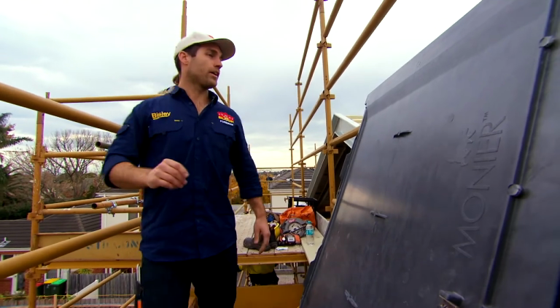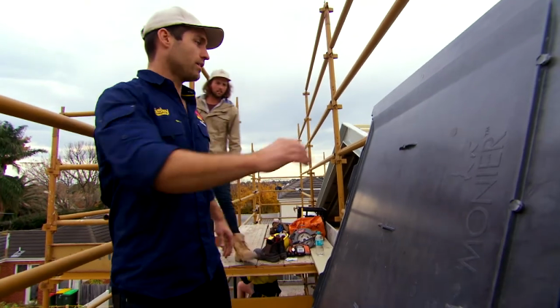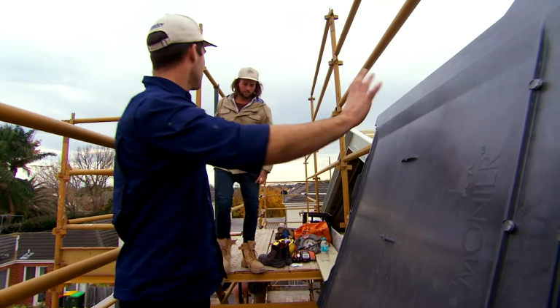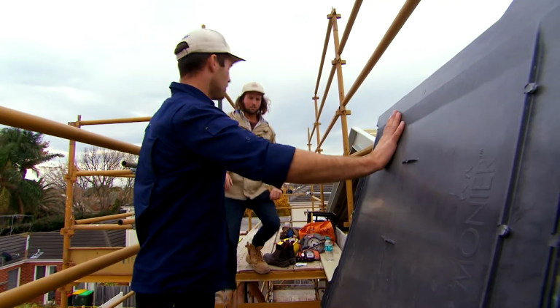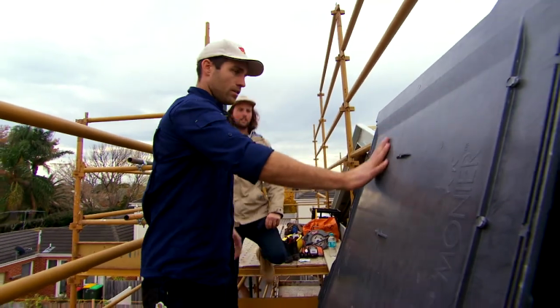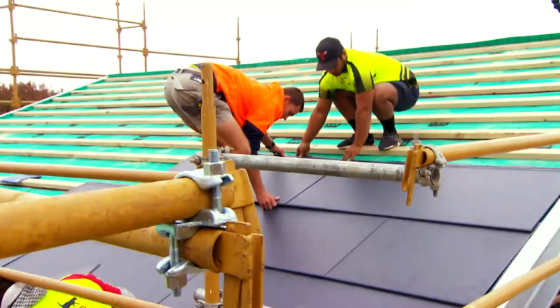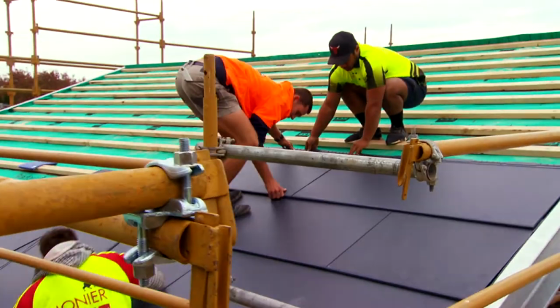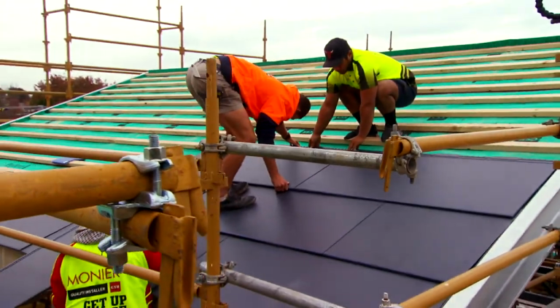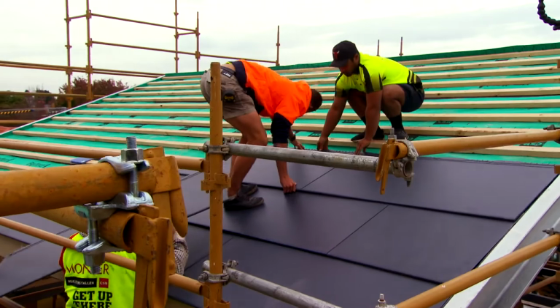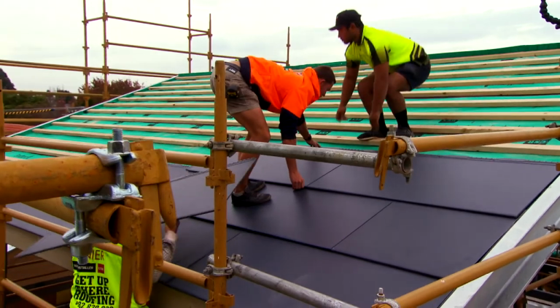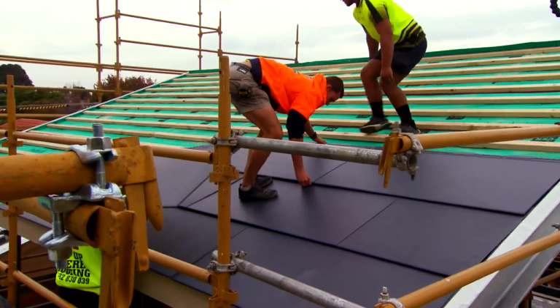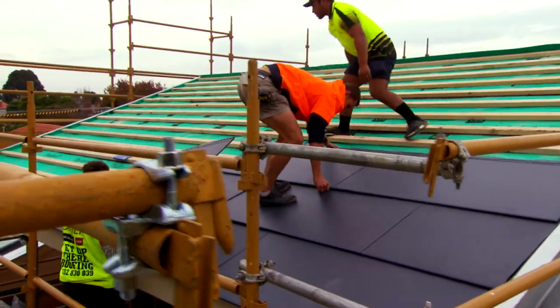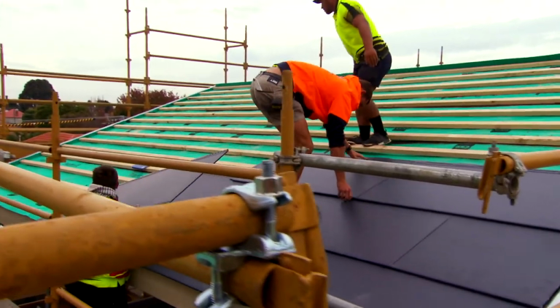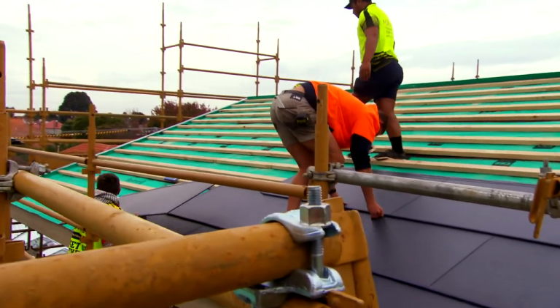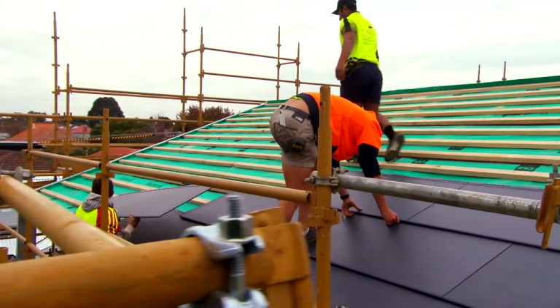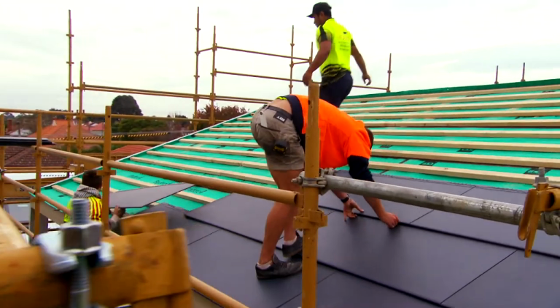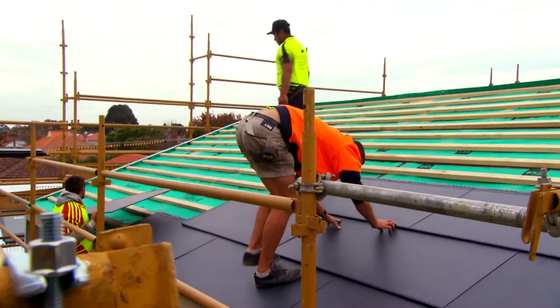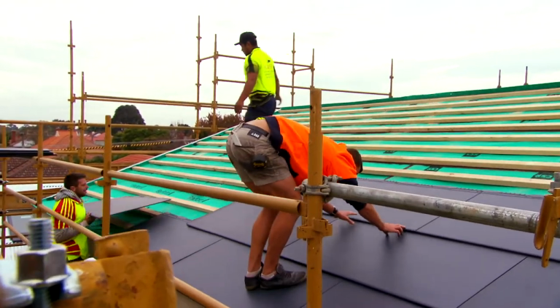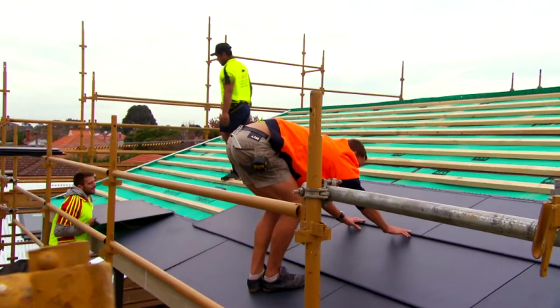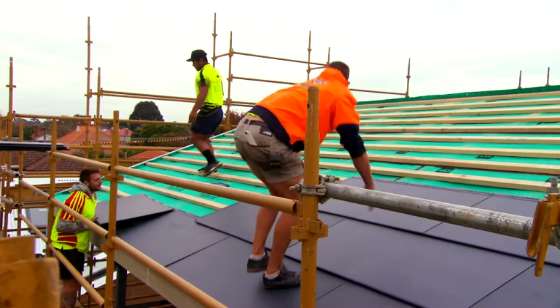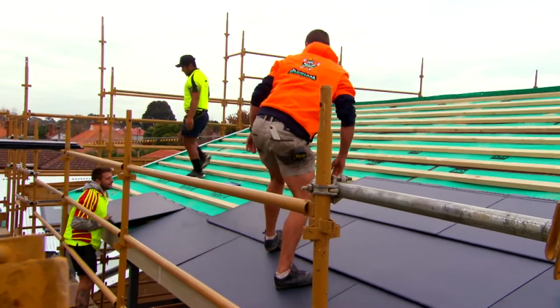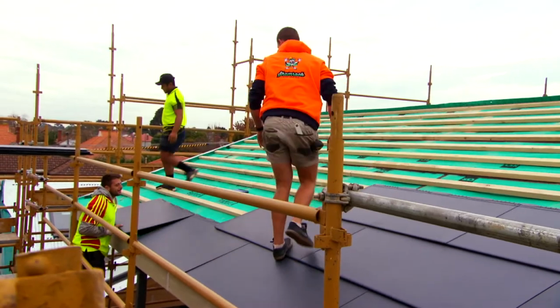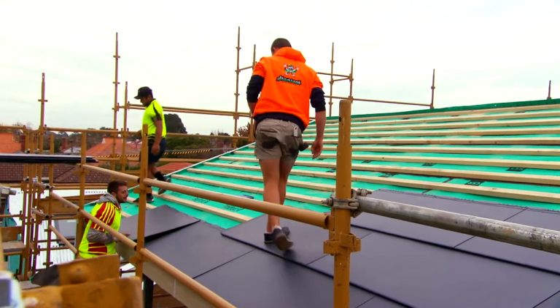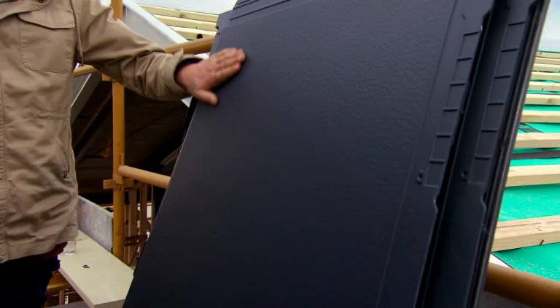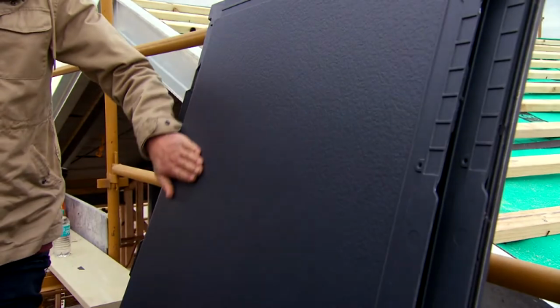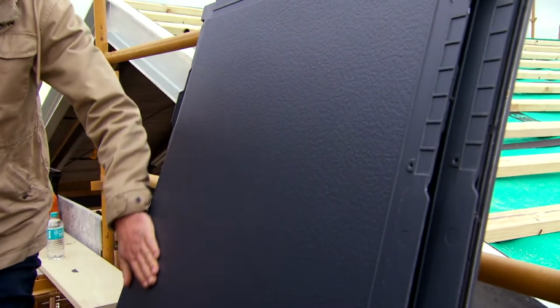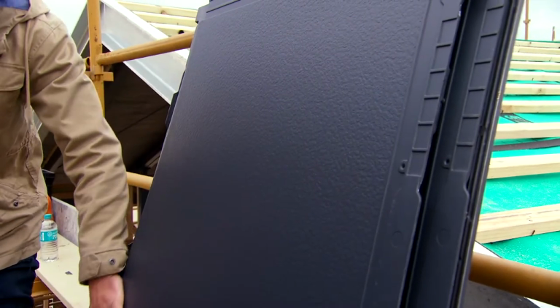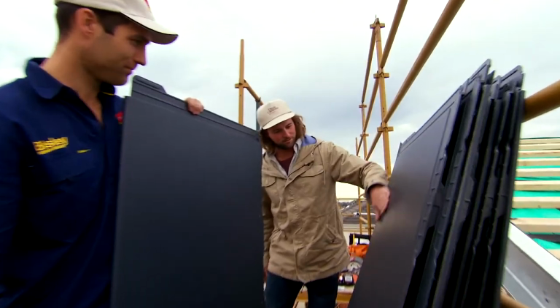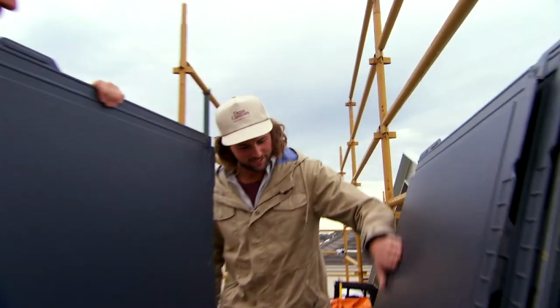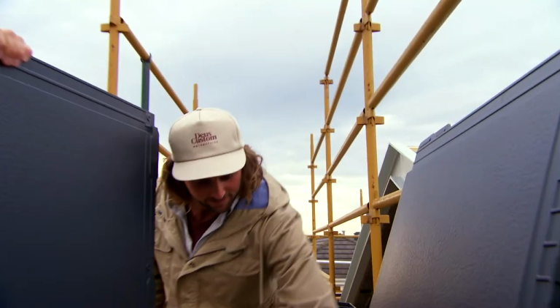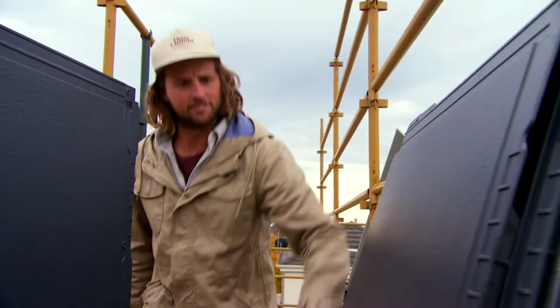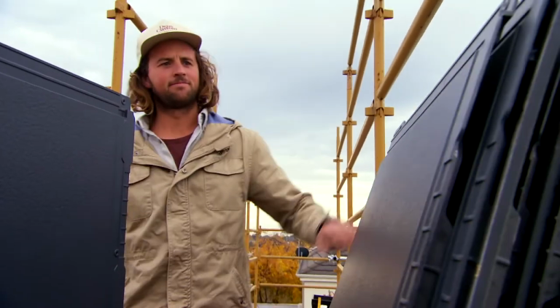How good is it? They're big — look how light they are. Five times lighter than a normal tile, actually. And durable — can handle hailstorms, all the elements that the Aussie conditions throw at it. It's going to look great on the roof. So it's a really, really good product for us.